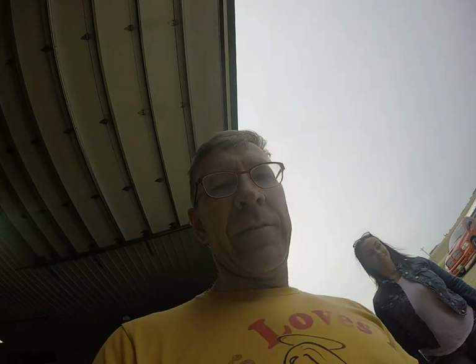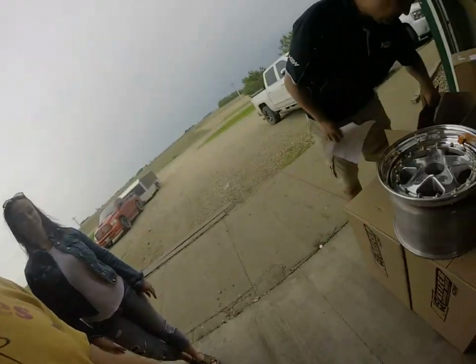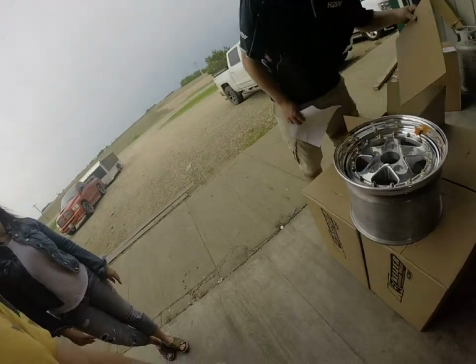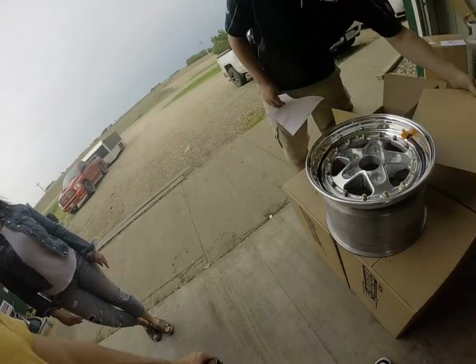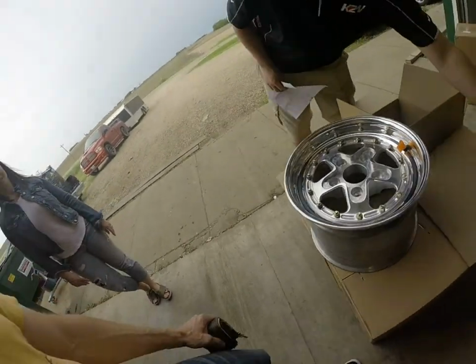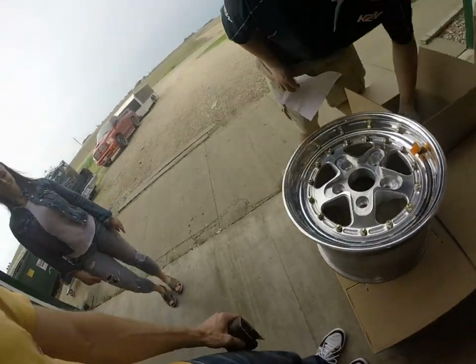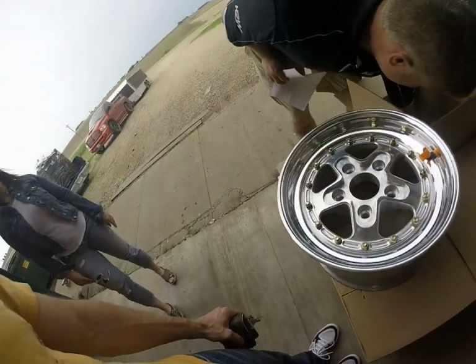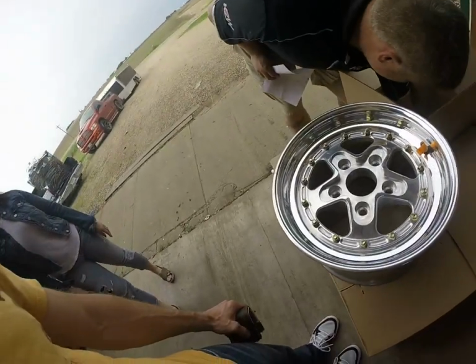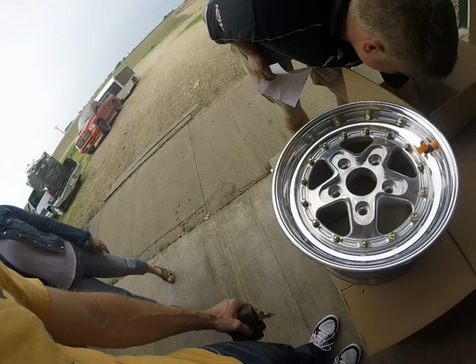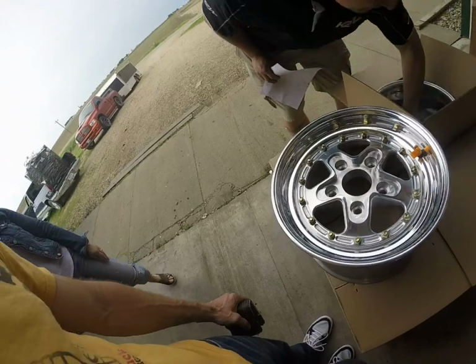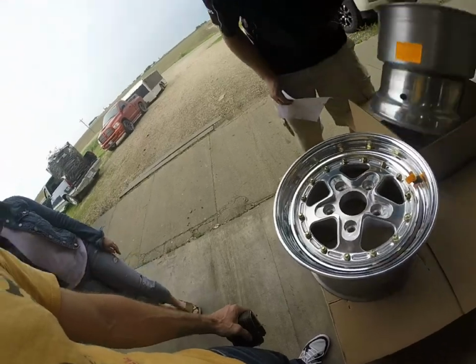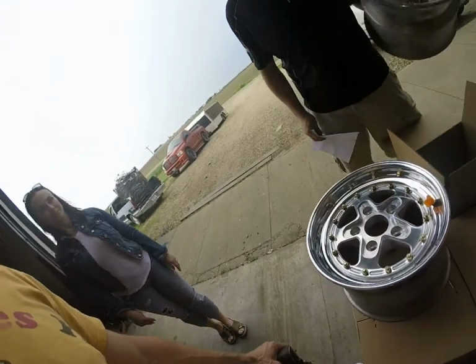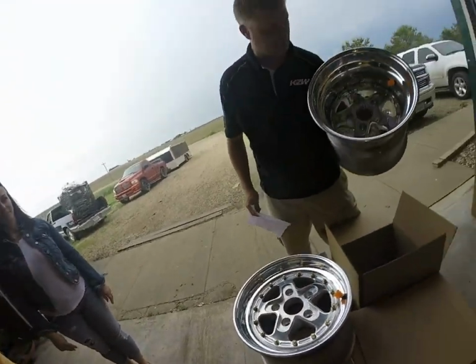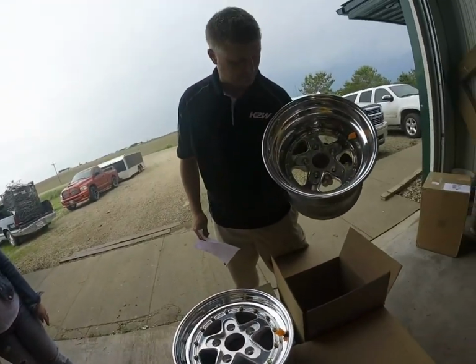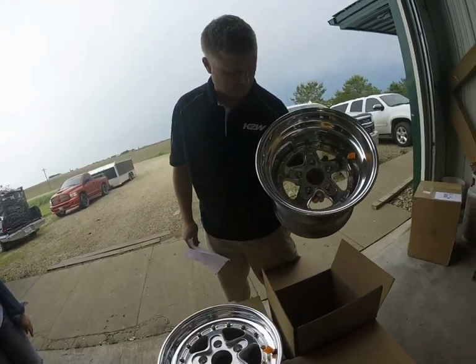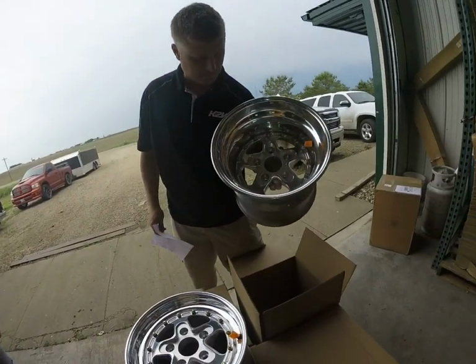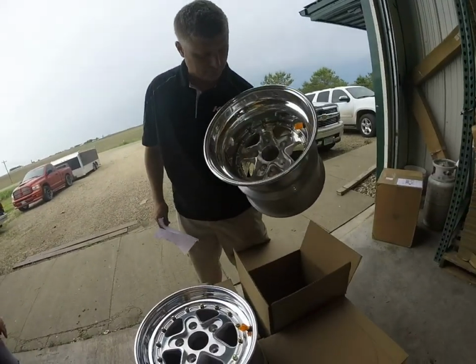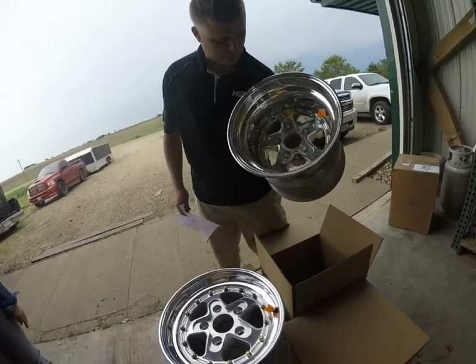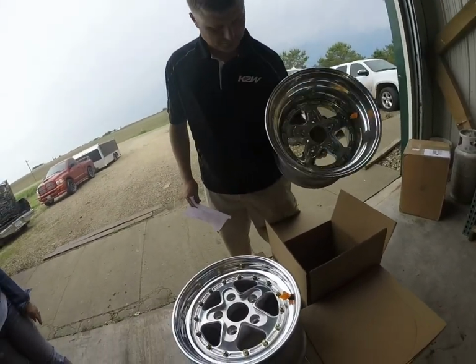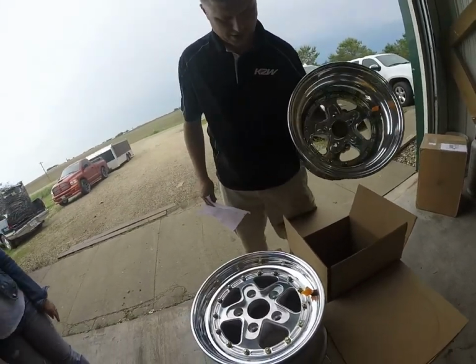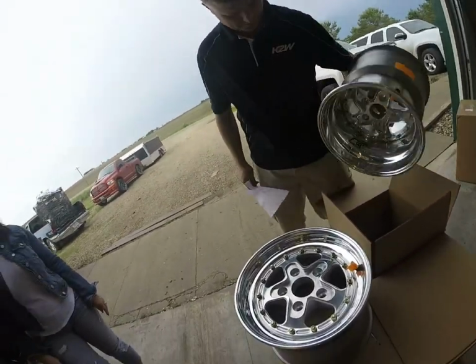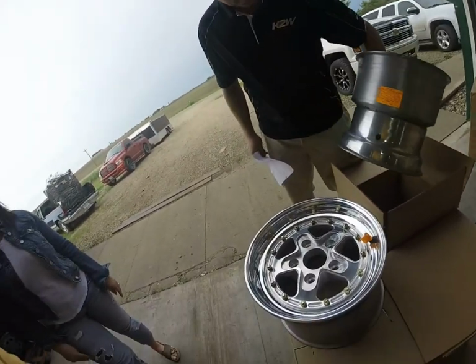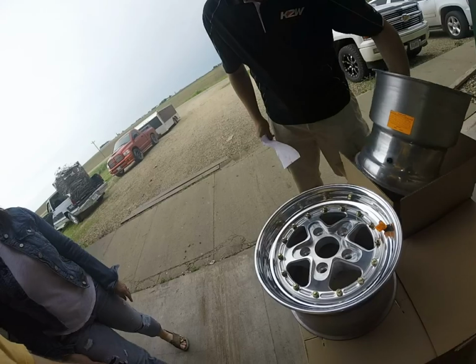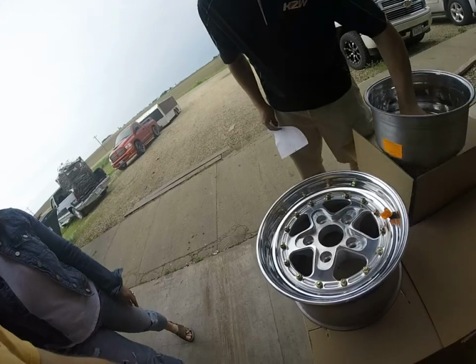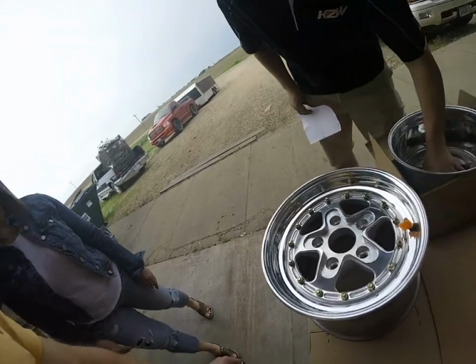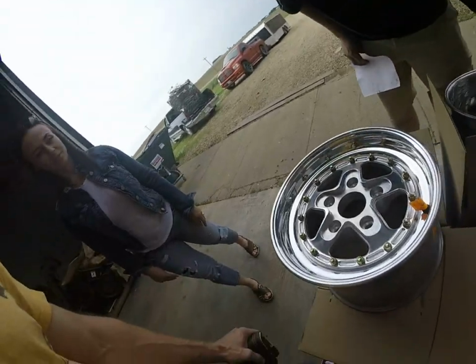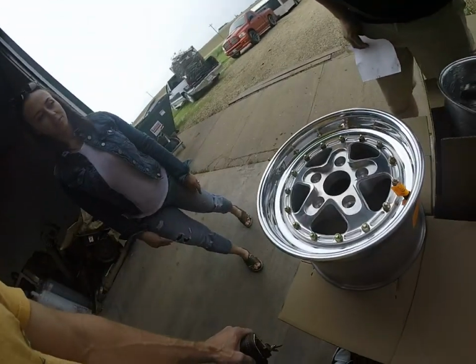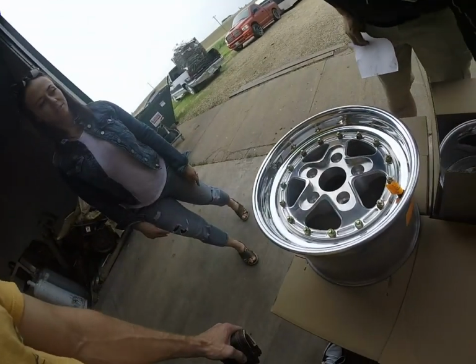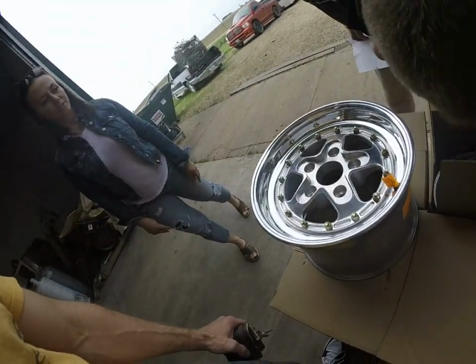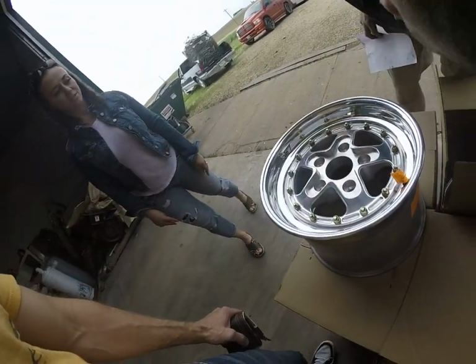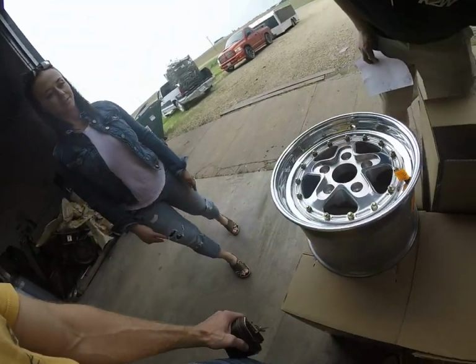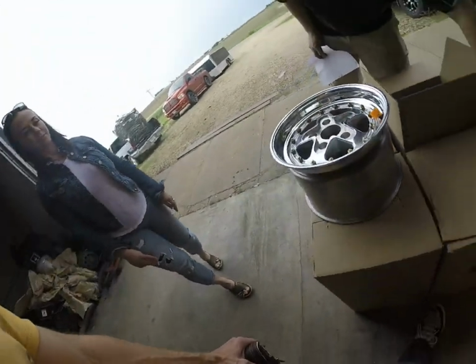So my new wheels. Holy cow, they're gorgeous. That is some sweet, sweet wheels.